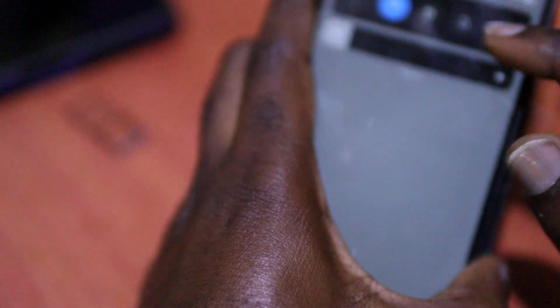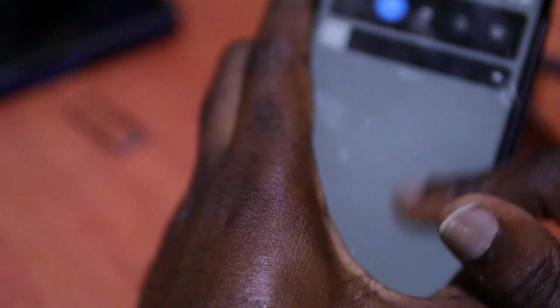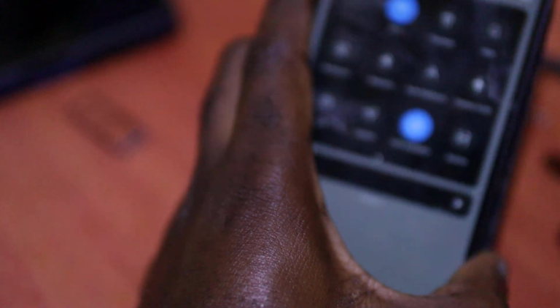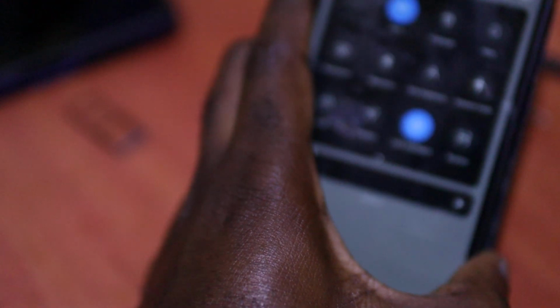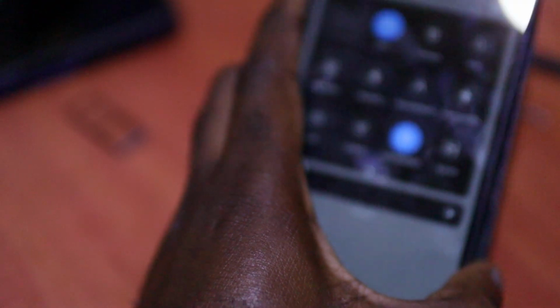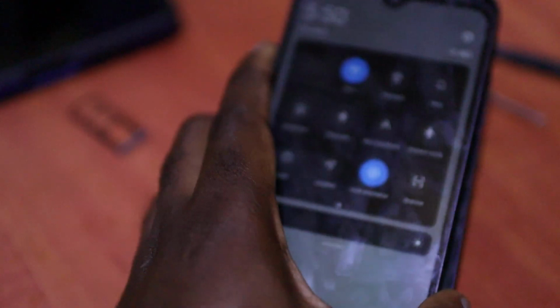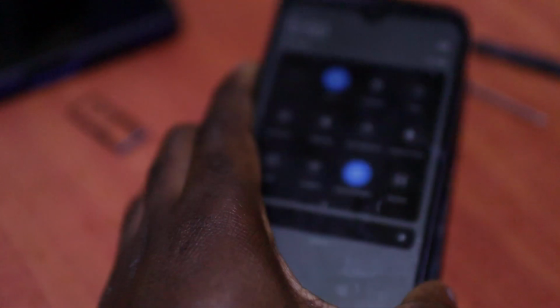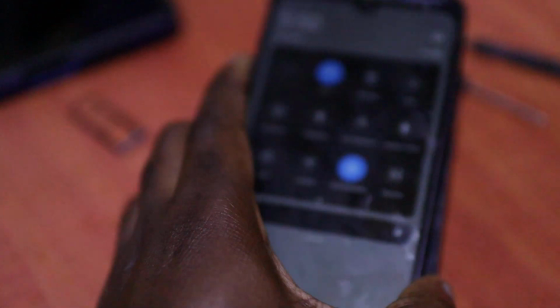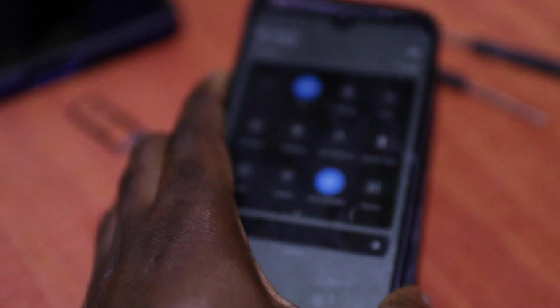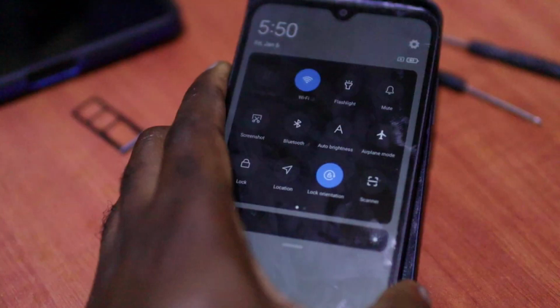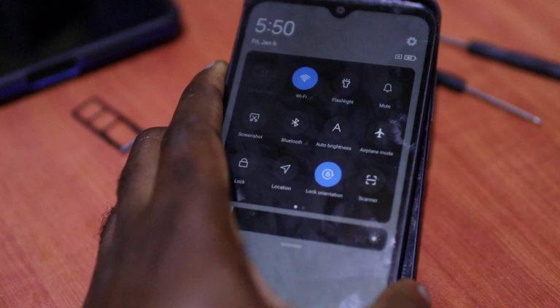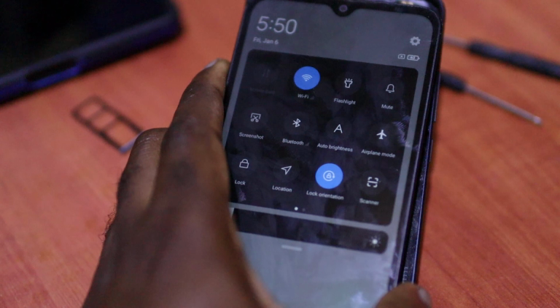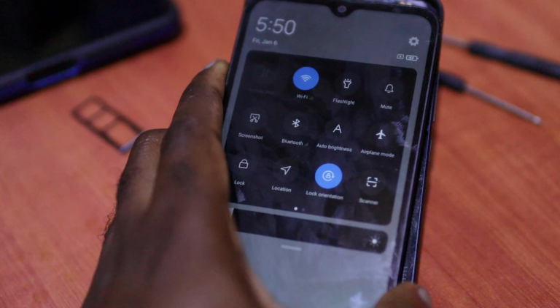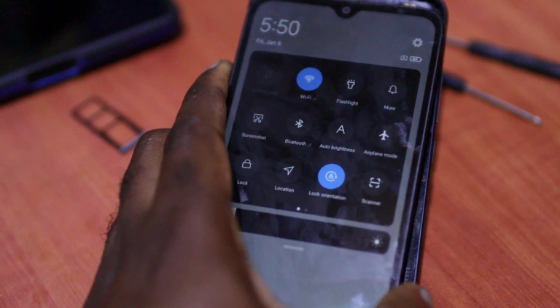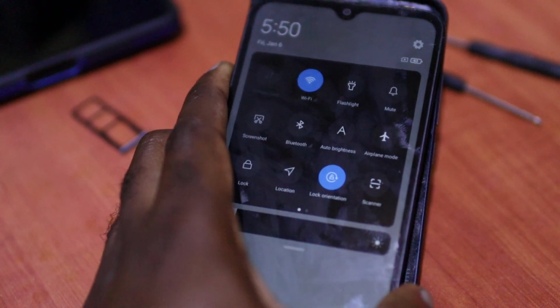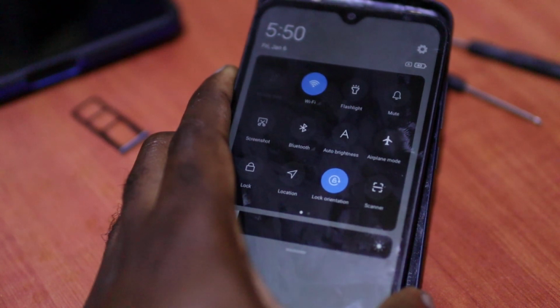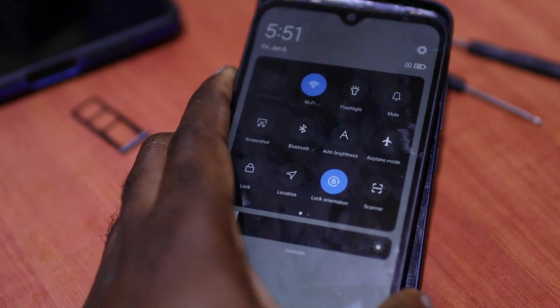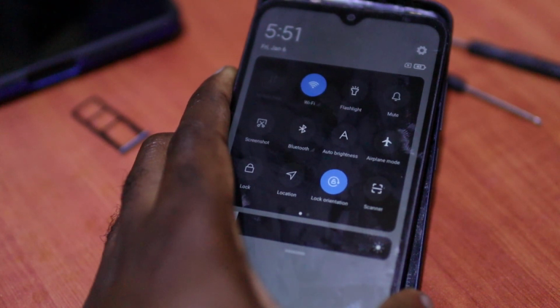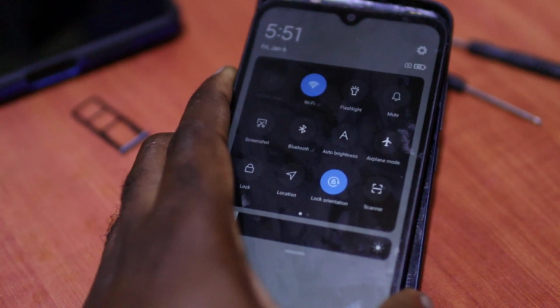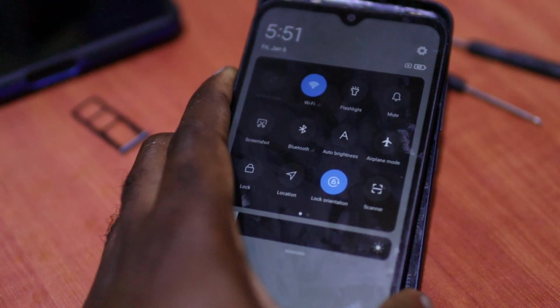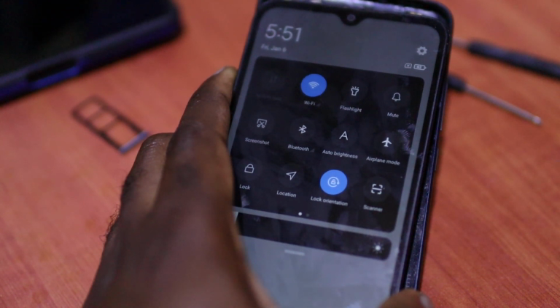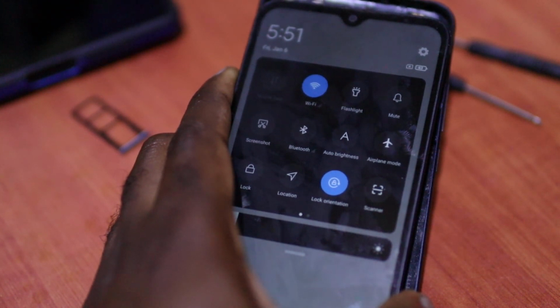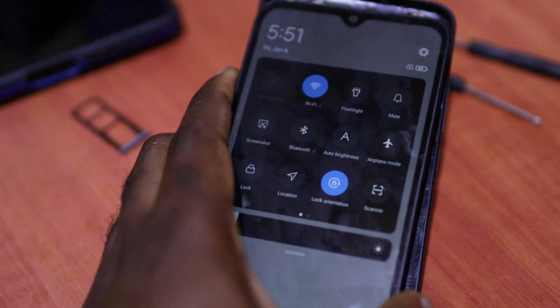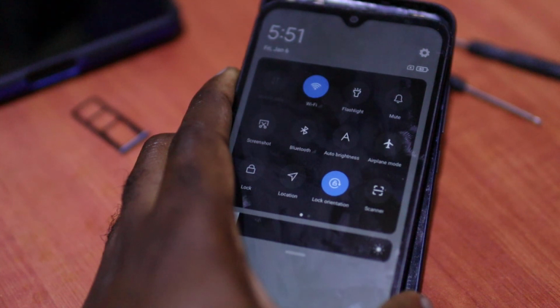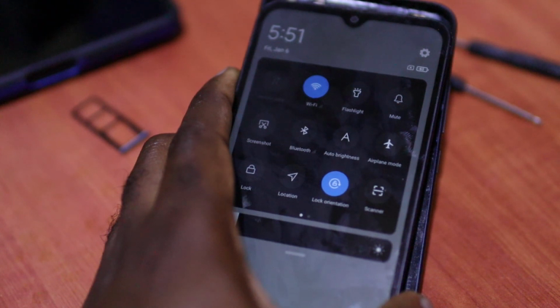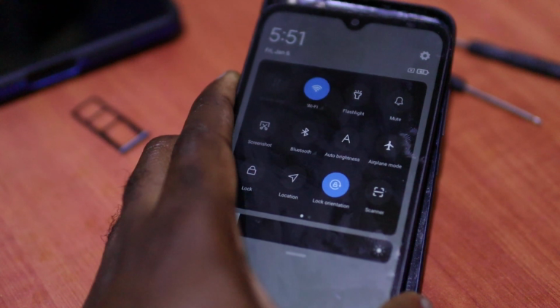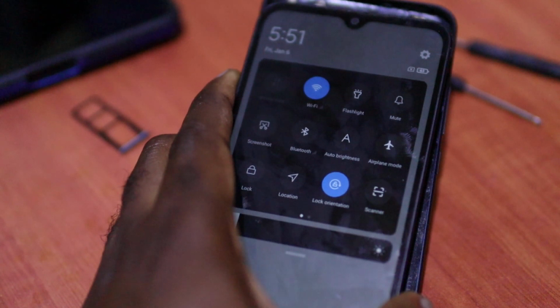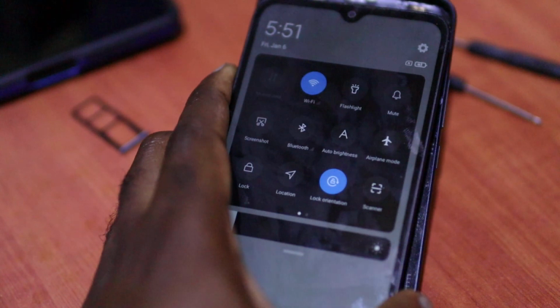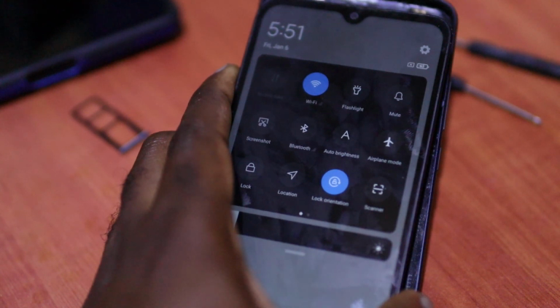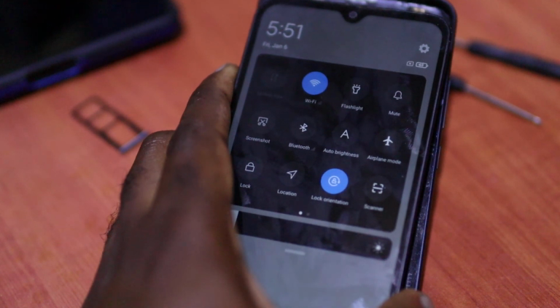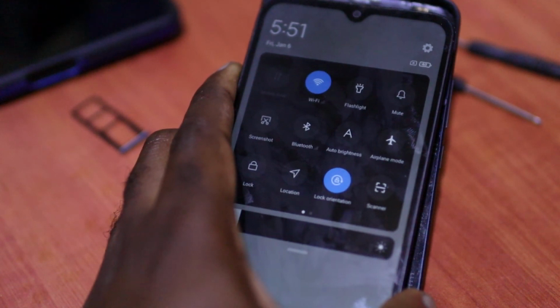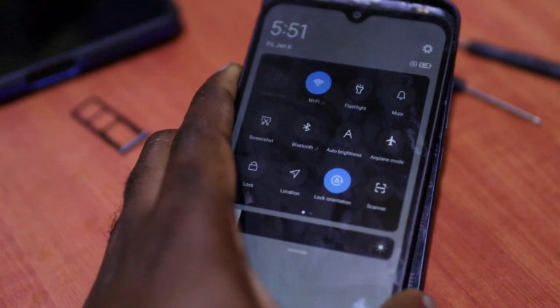I hope that this video was helpful to you guys. If you have a Redmi having this problem, analyze the situation. I hope that this was helpful. Do like, share, and subscribe.